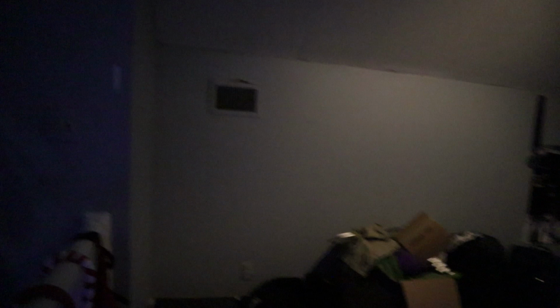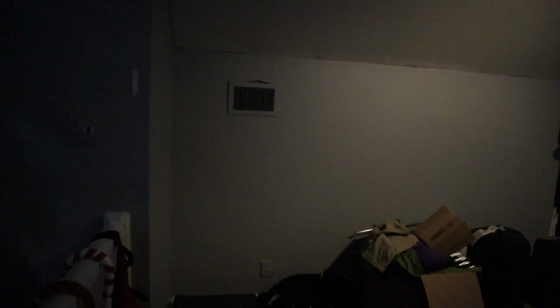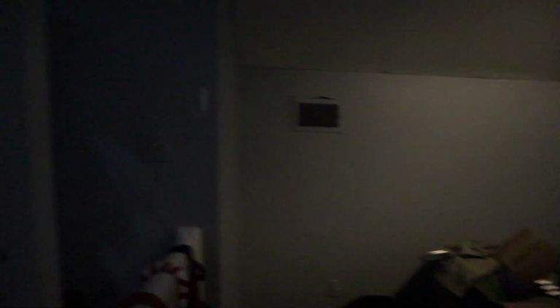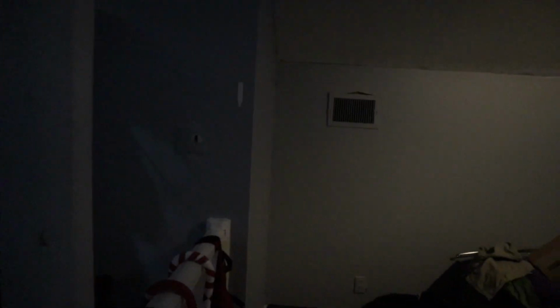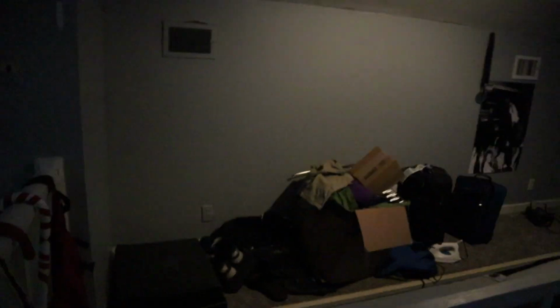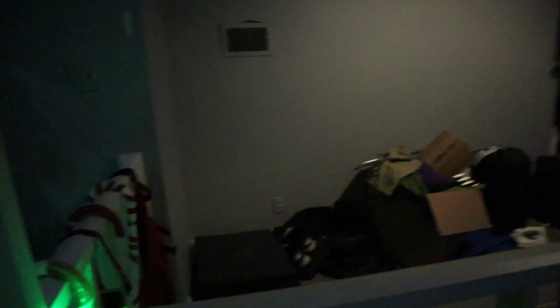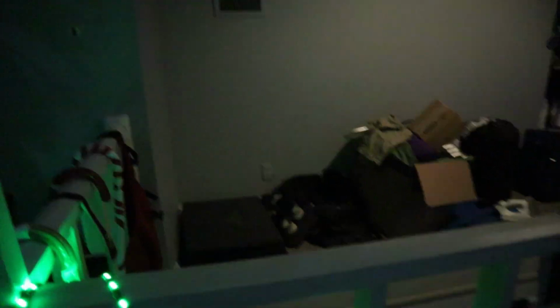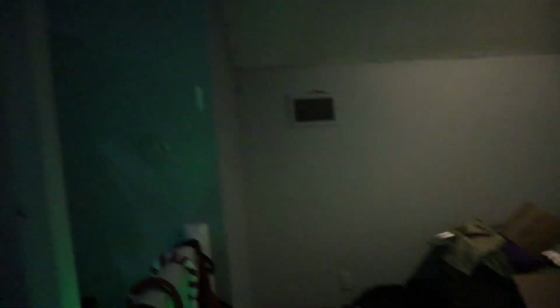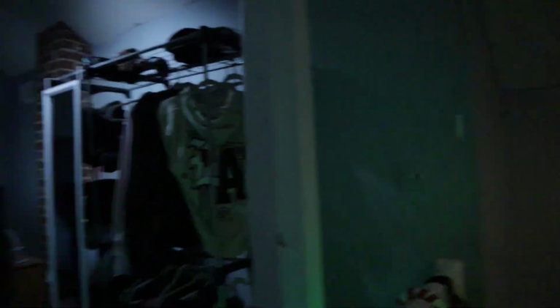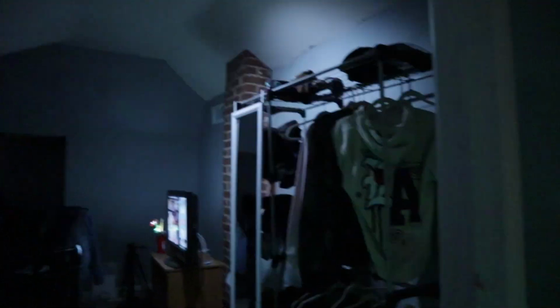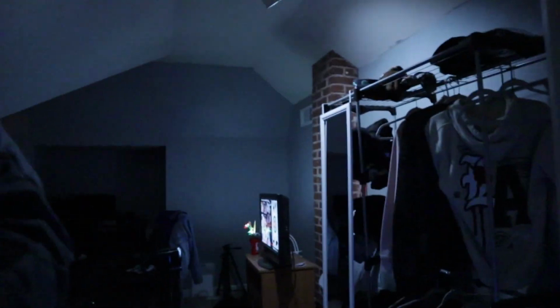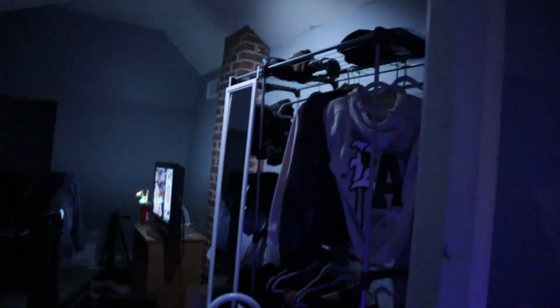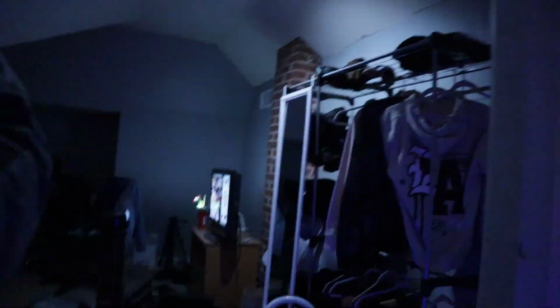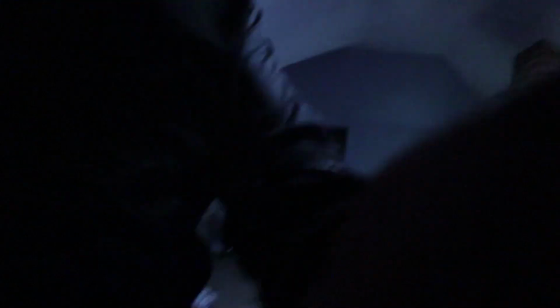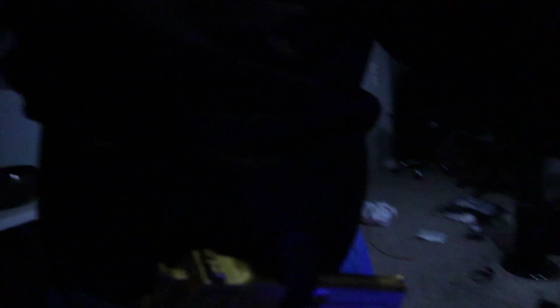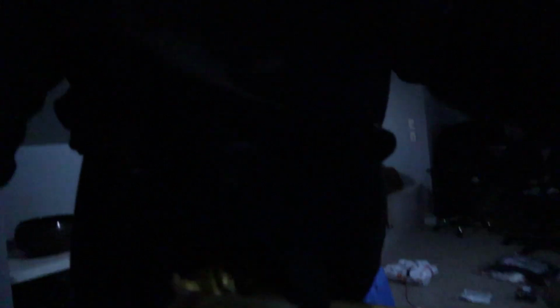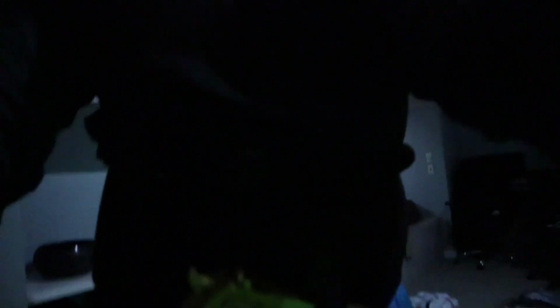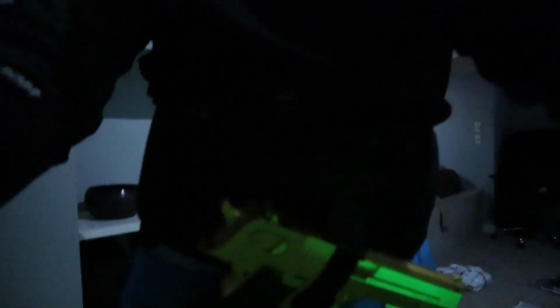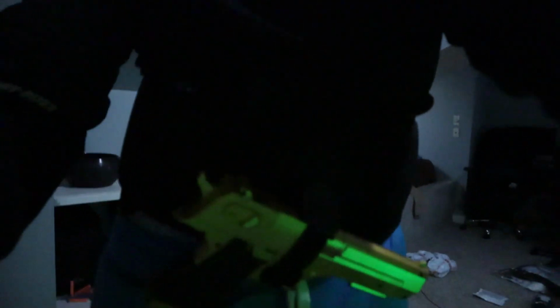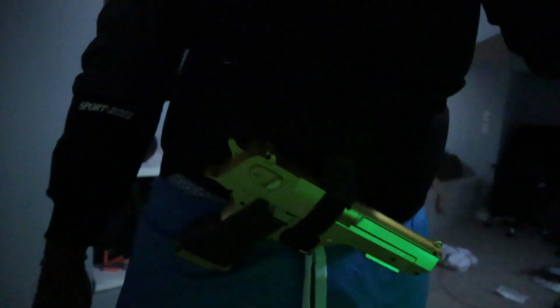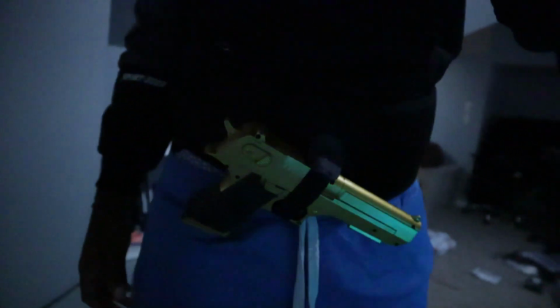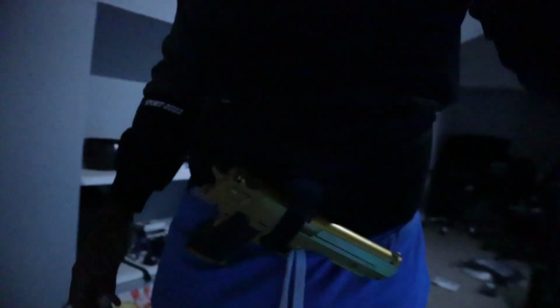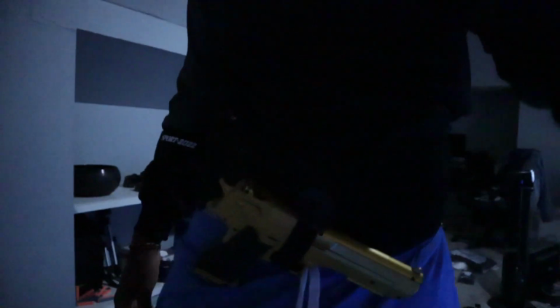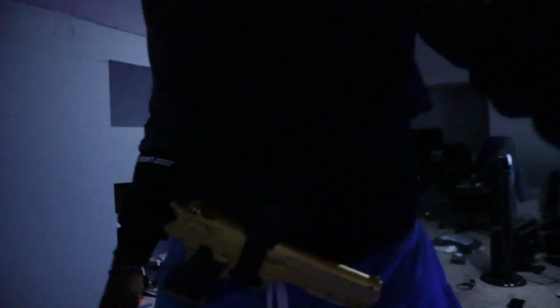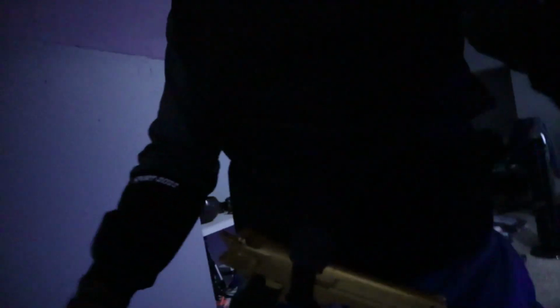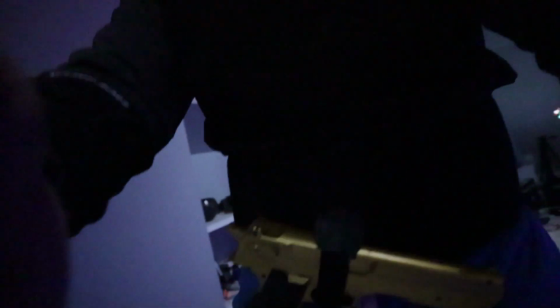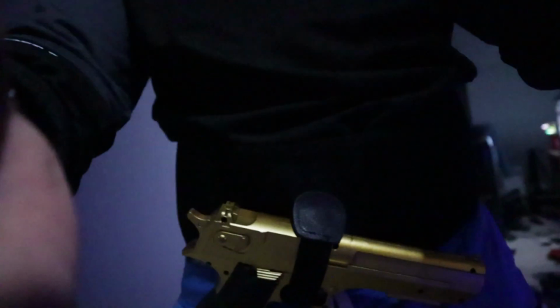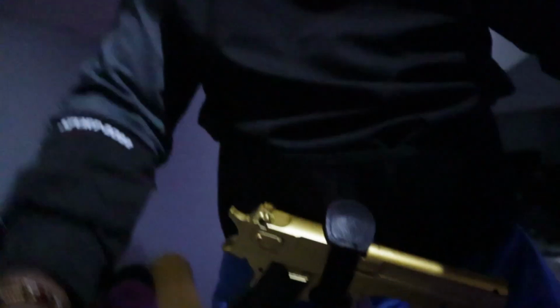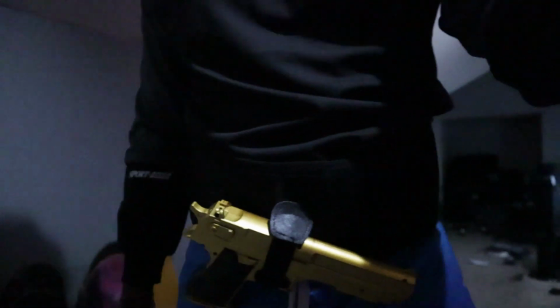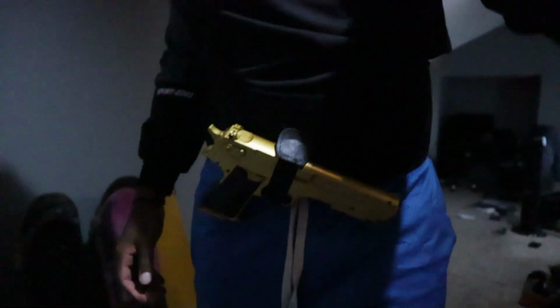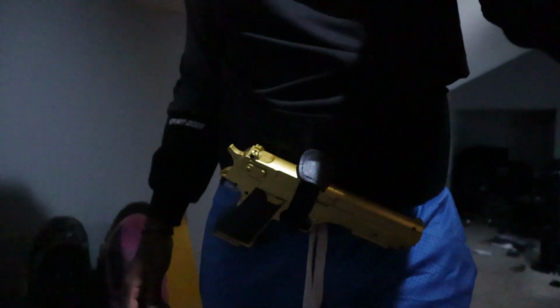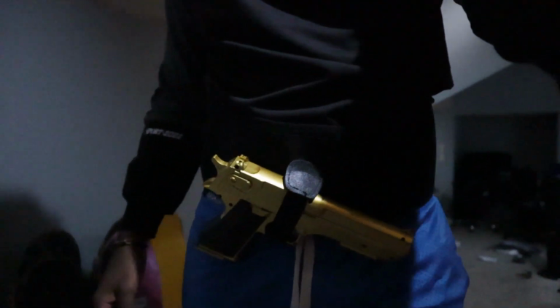I want to give you guys a little bit of an extended show of the gun belt here because I was highly confused and it took me a while to figure it out. So maybe I can give you guys some insight into how it might work for you guys.